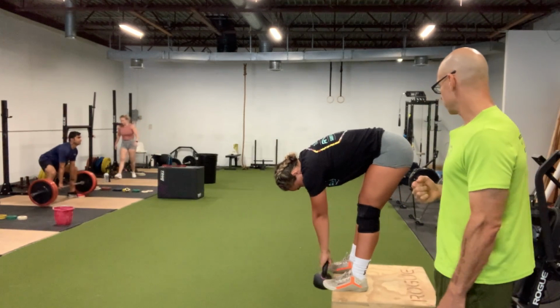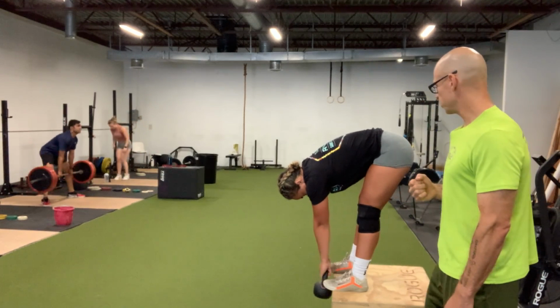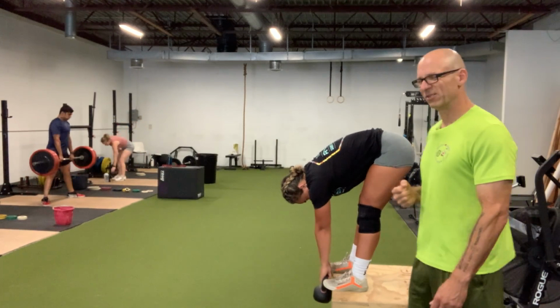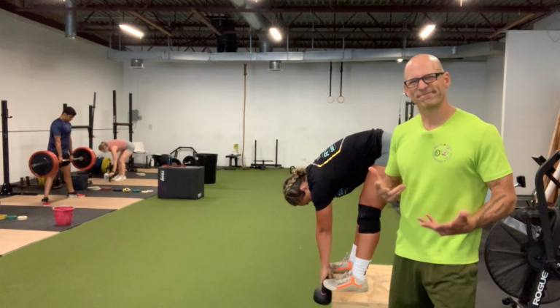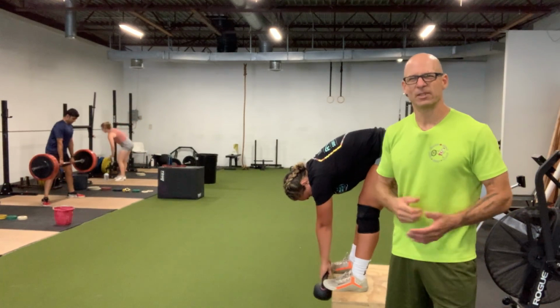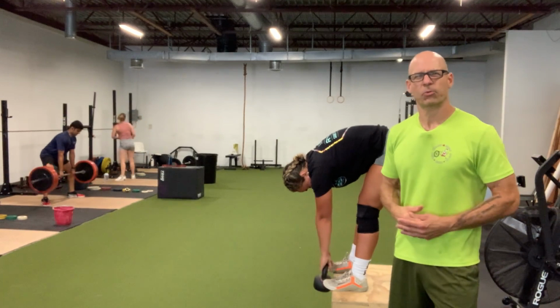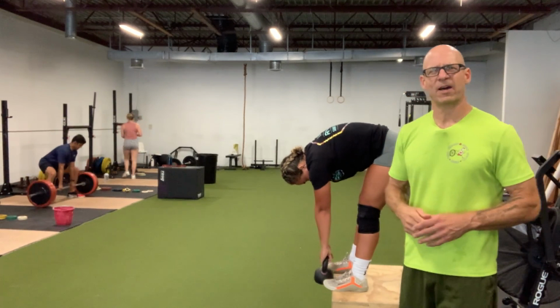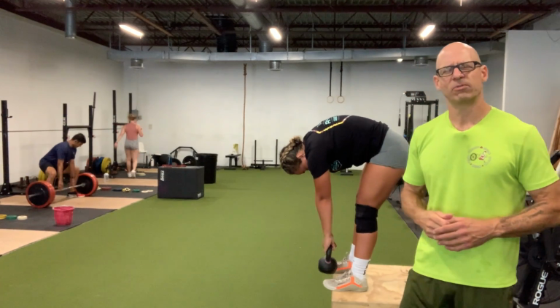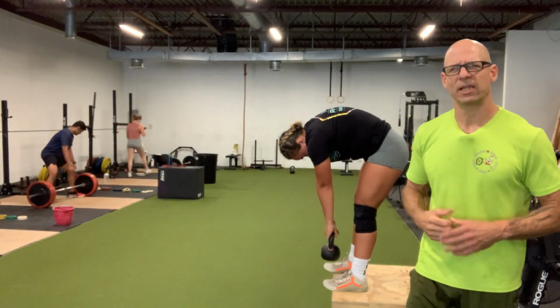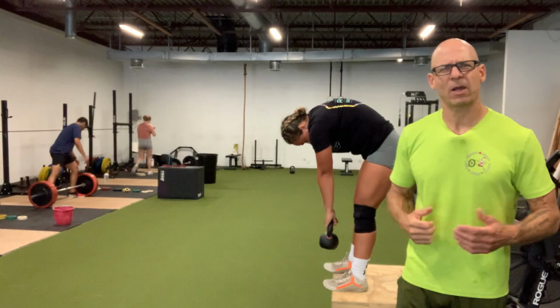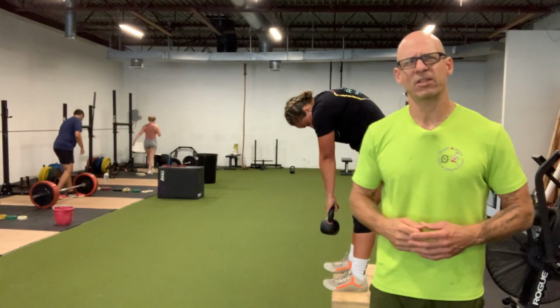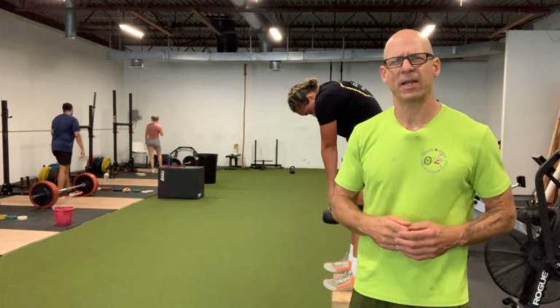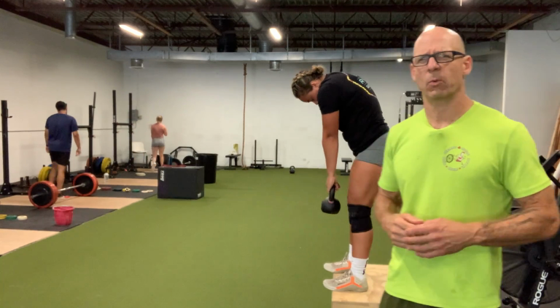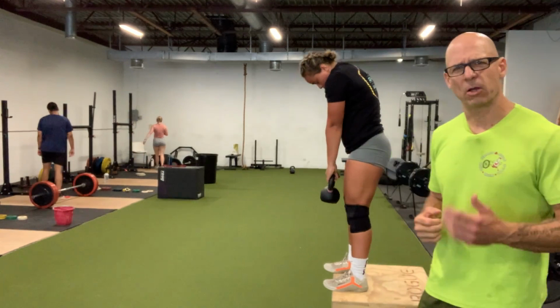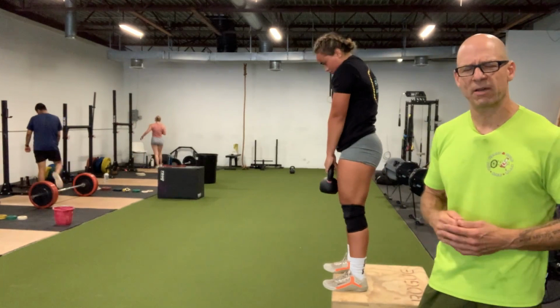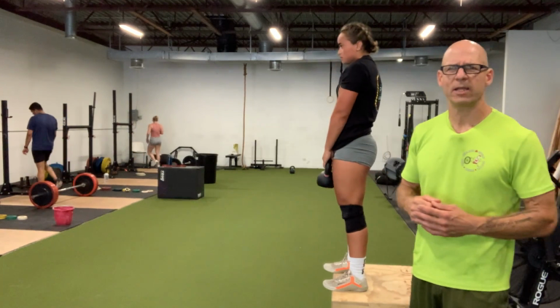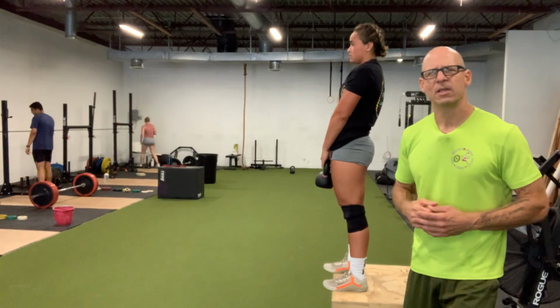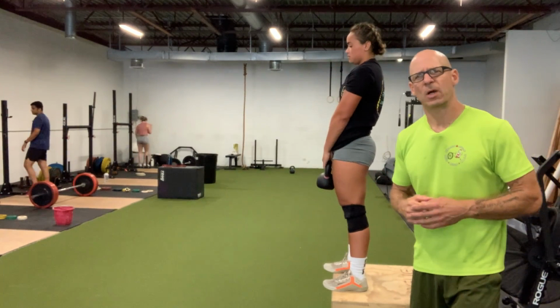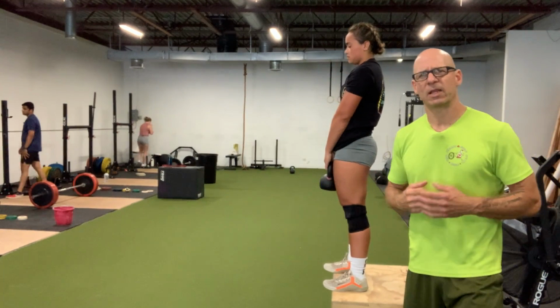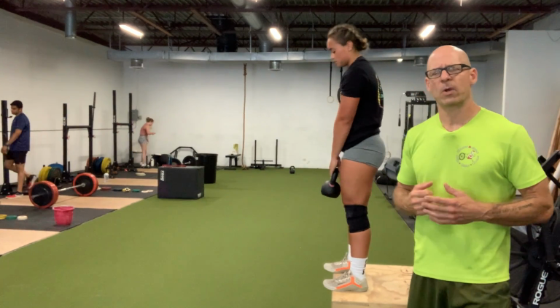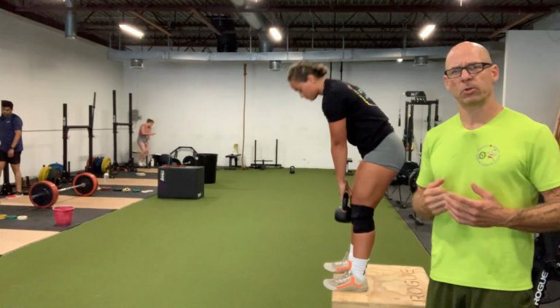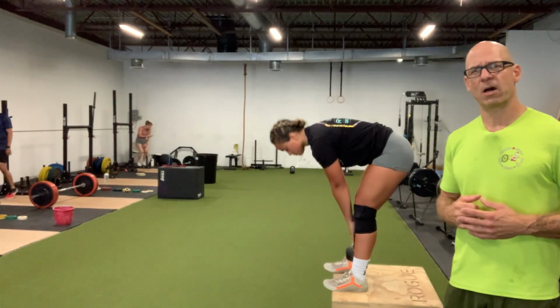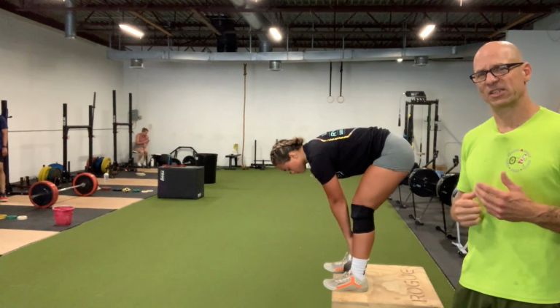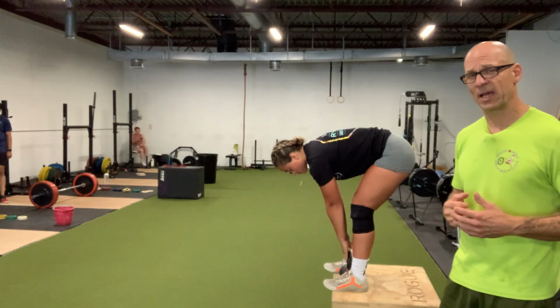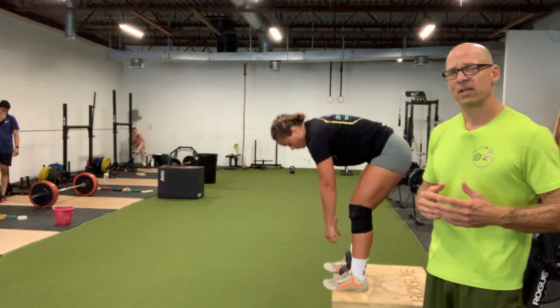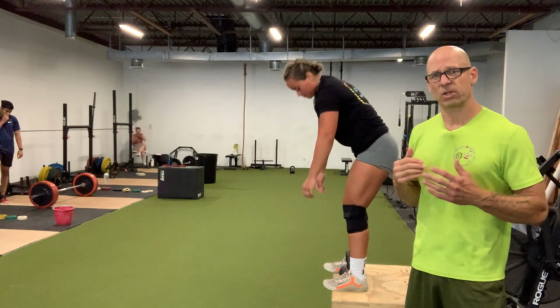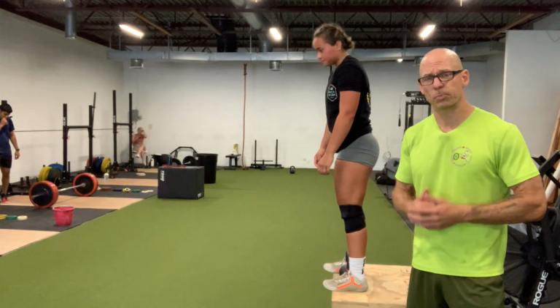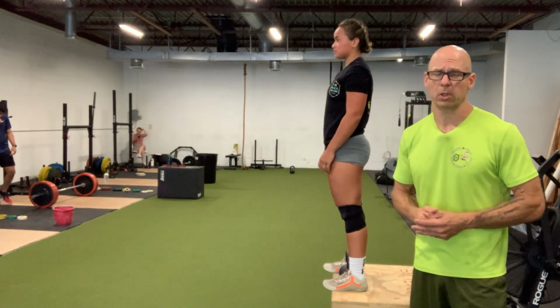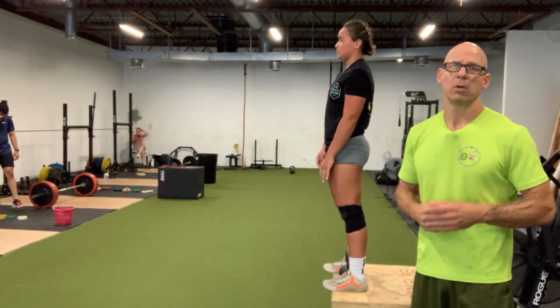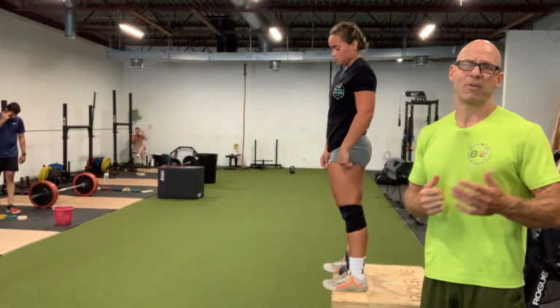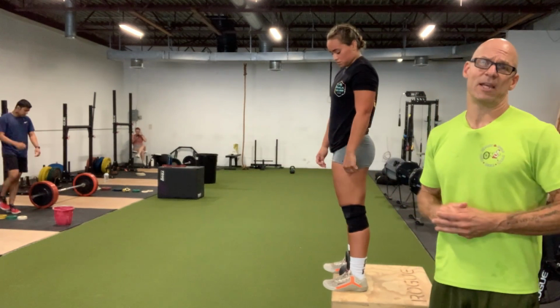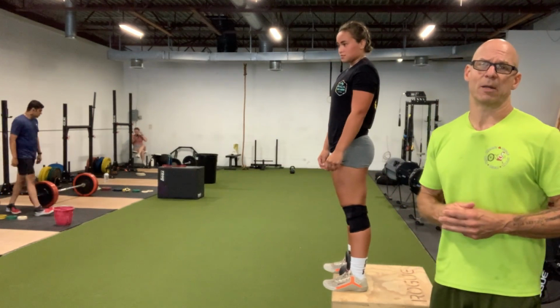You can do about three to five to eight reps of this, depending on the weight. You don't need heavy weight — you want to let that weight pull you down and expand. These are done super slow, five to eight reps.